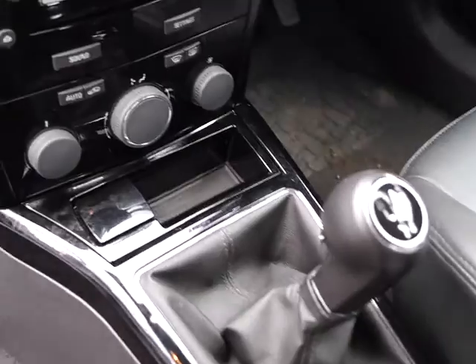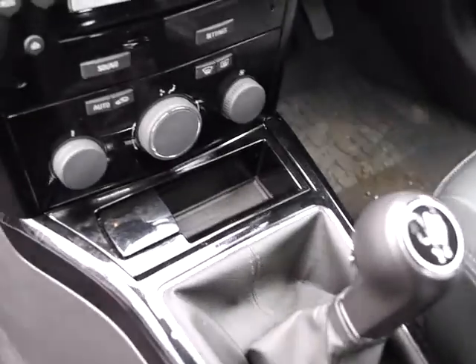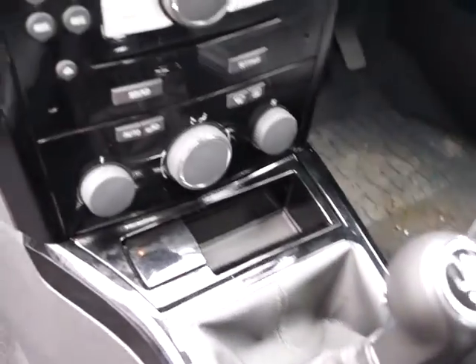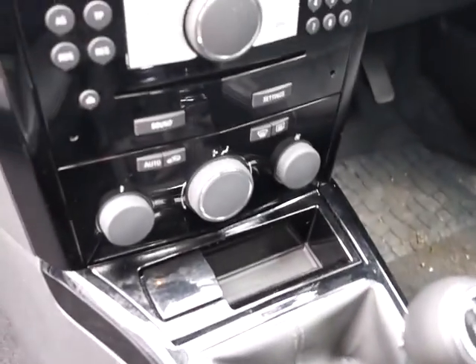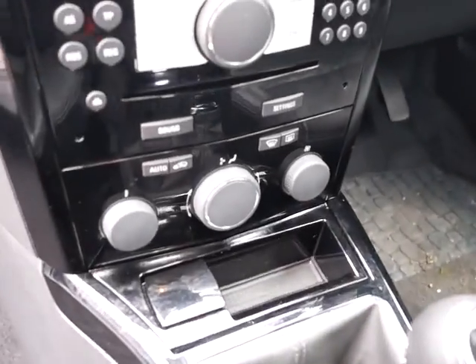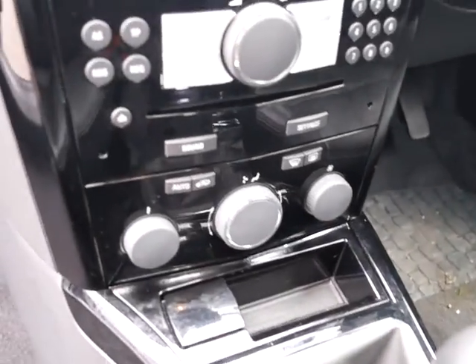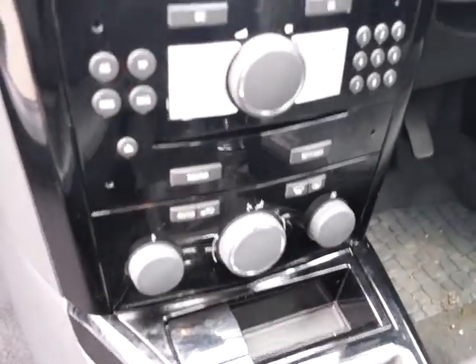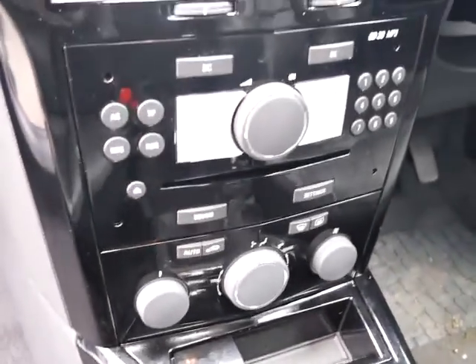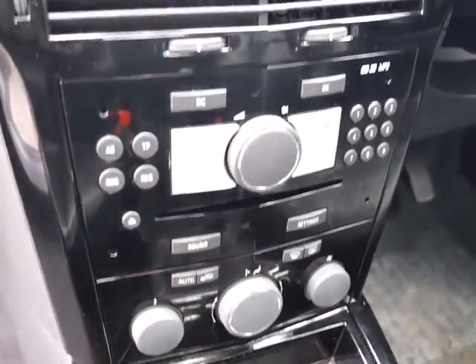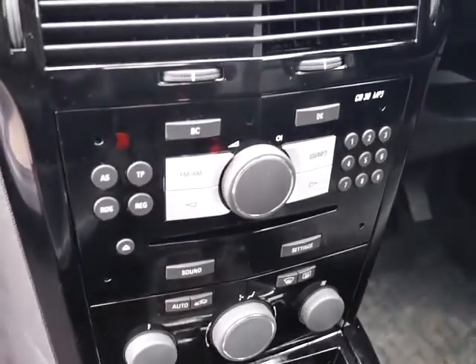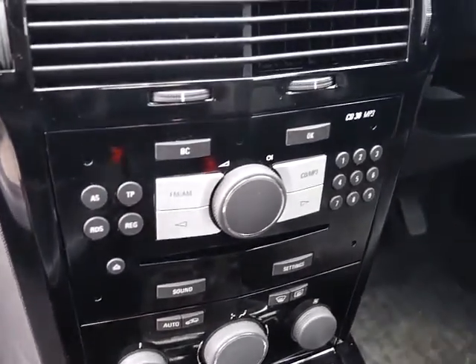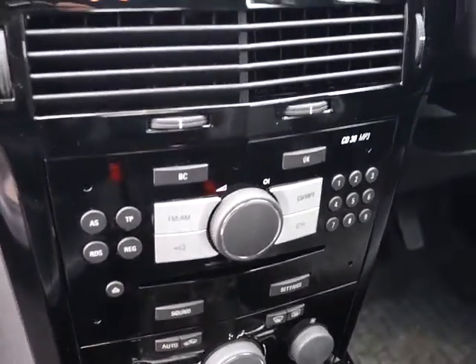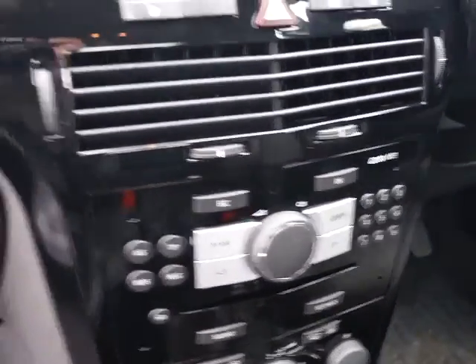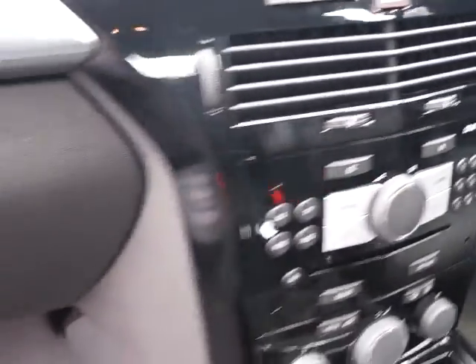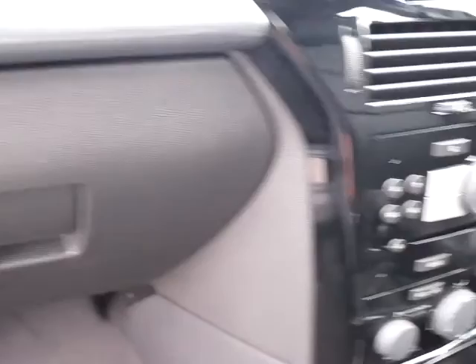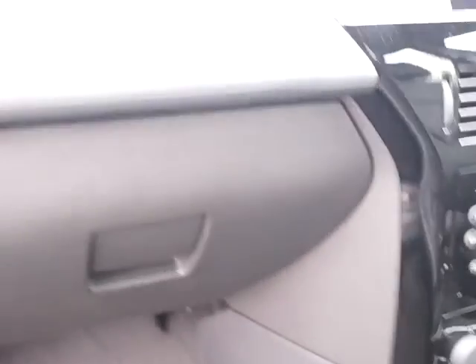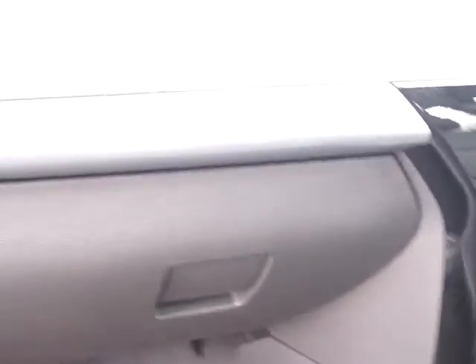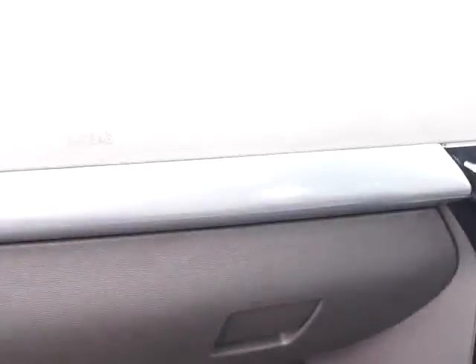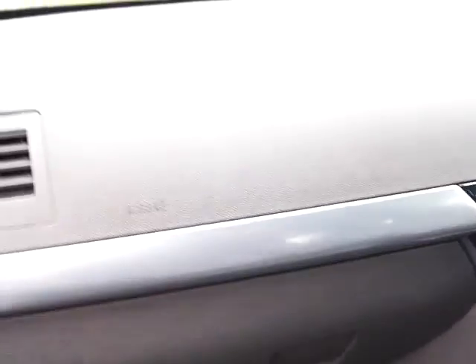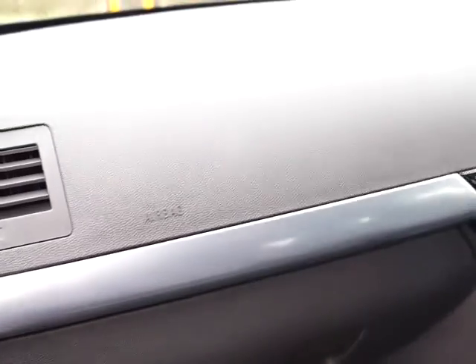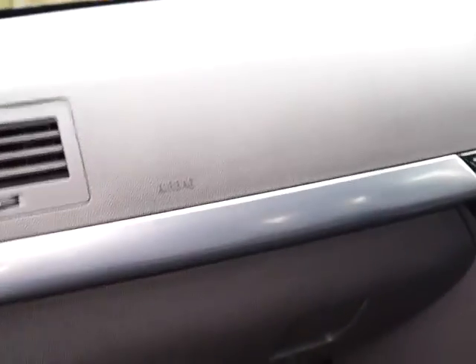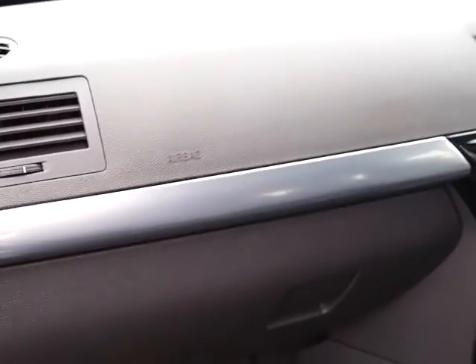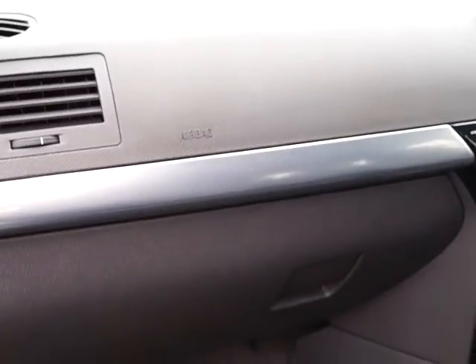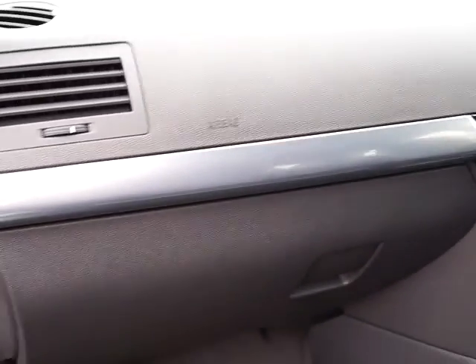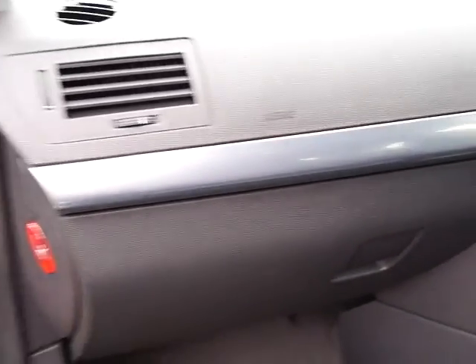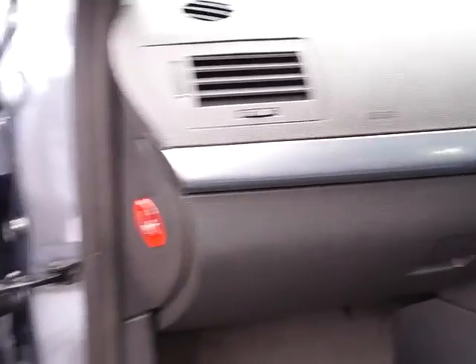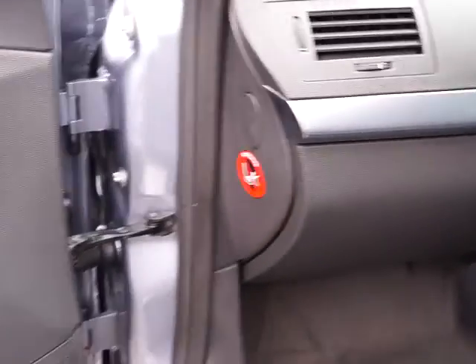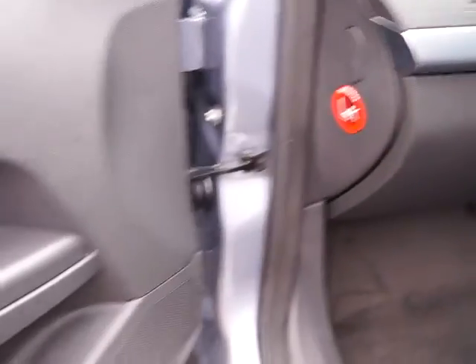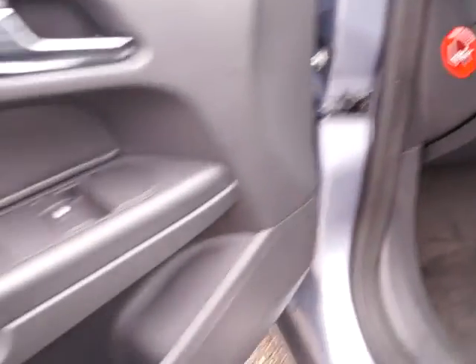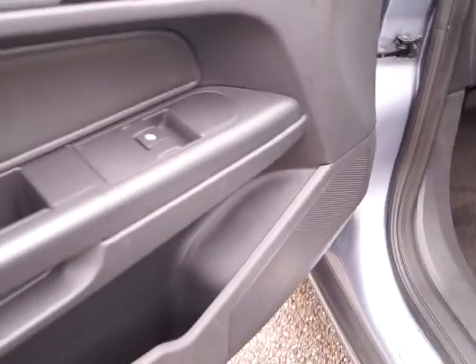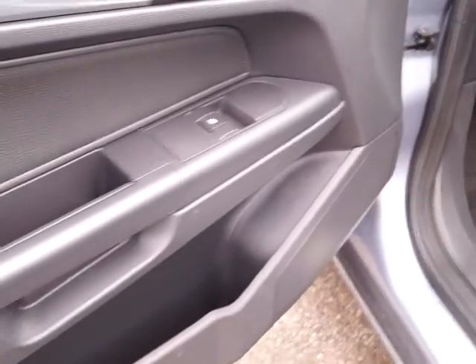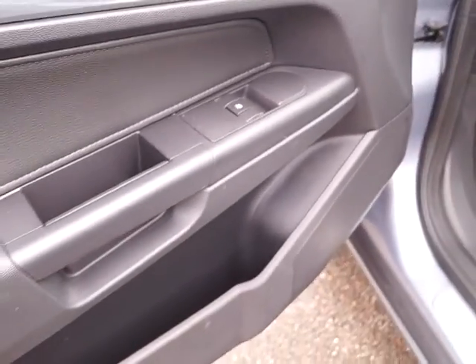There's also a power outlet, air conditioning, RDS CD radio, a passenger airbag, a glove box, and storage in both front doors.